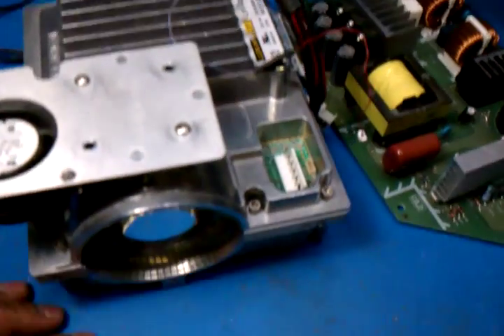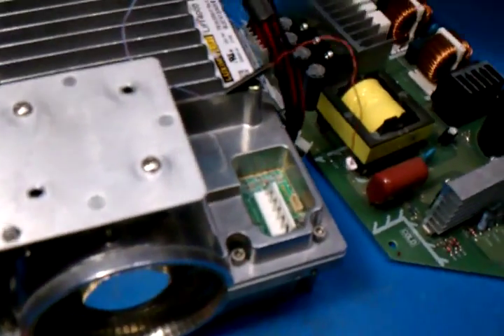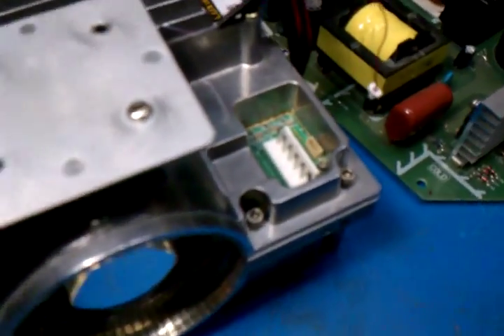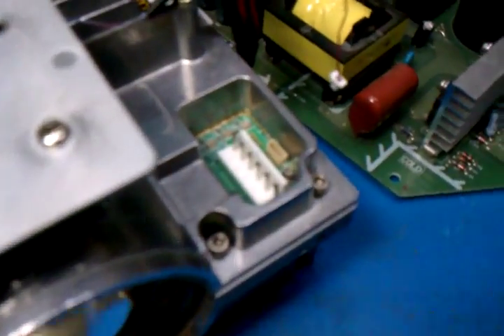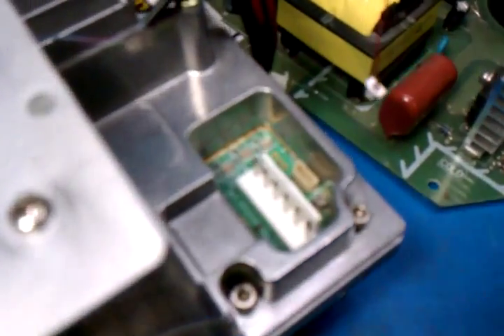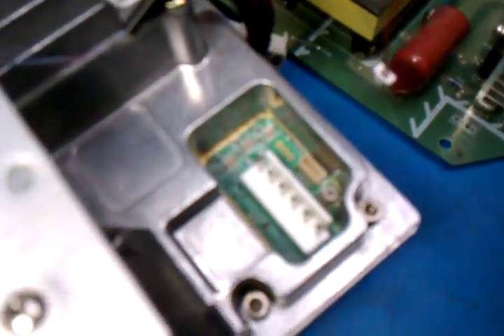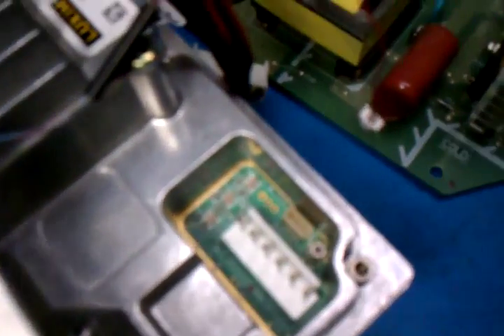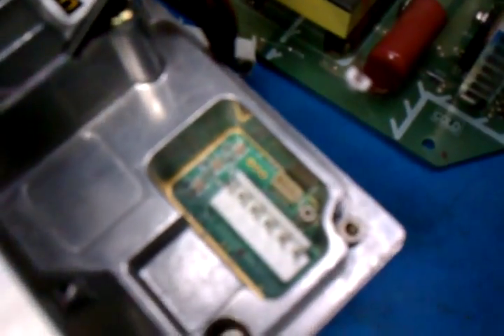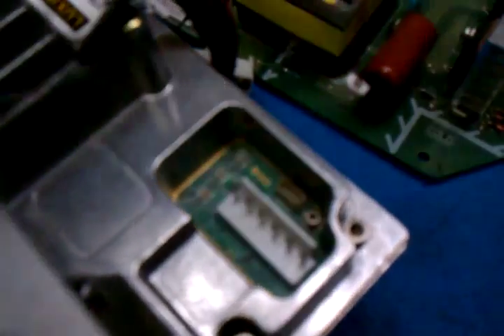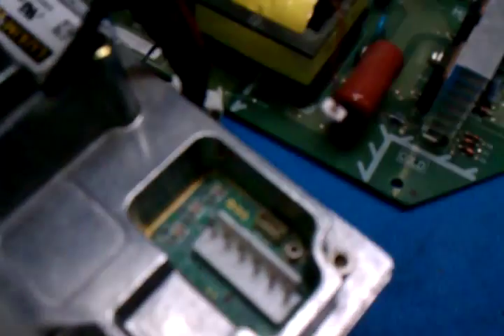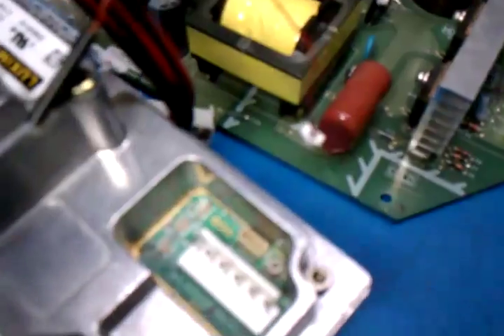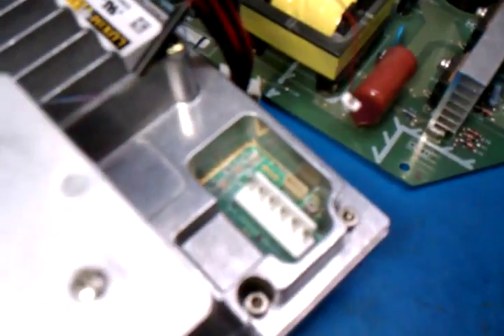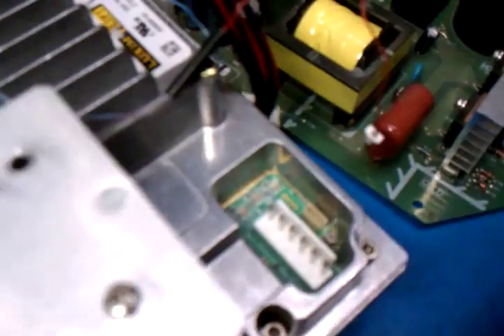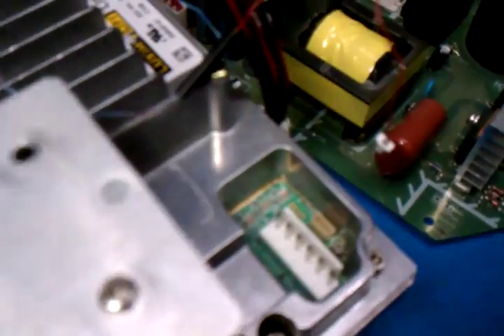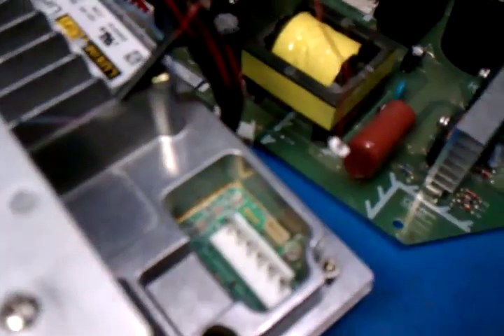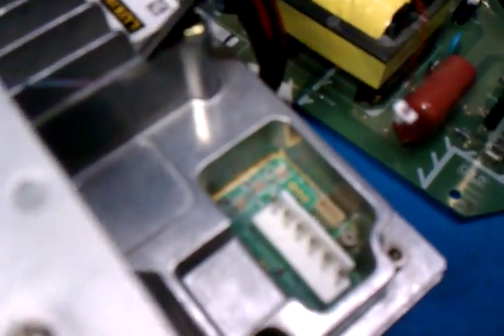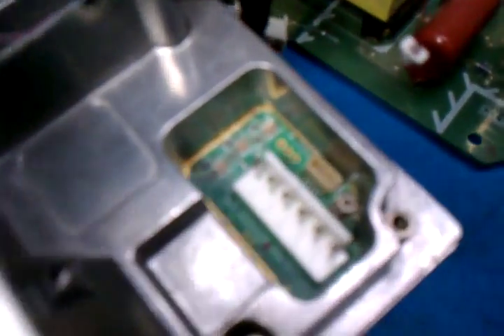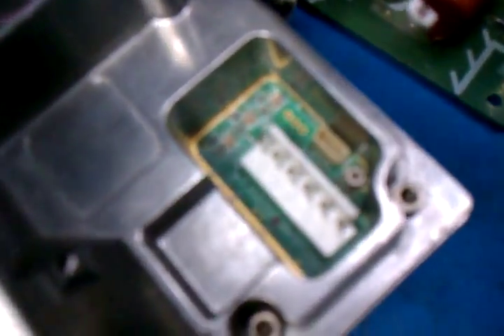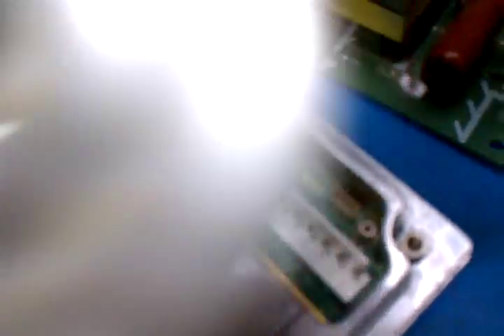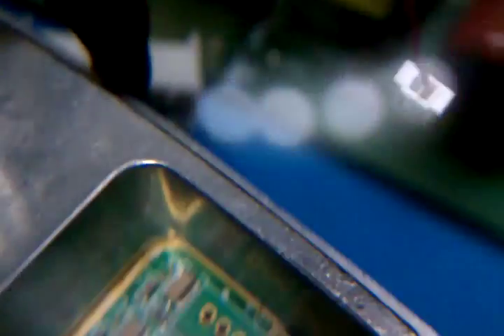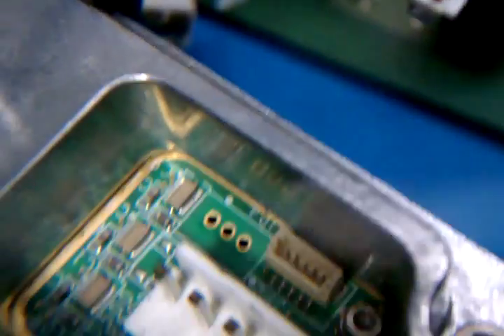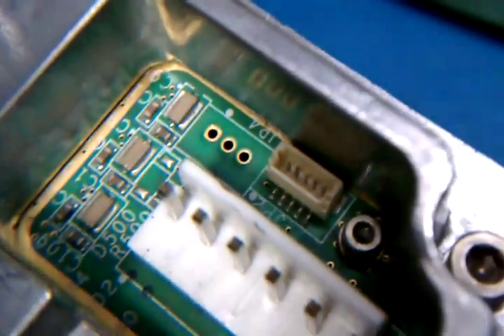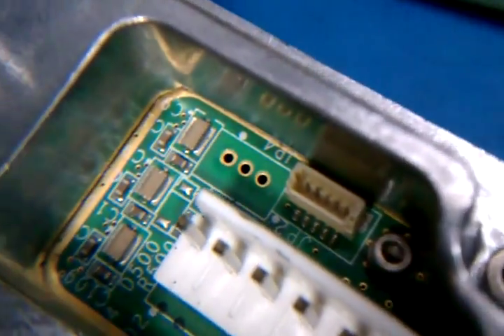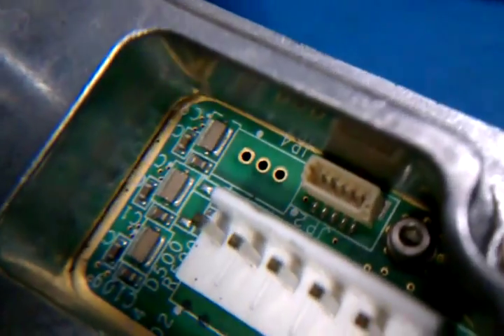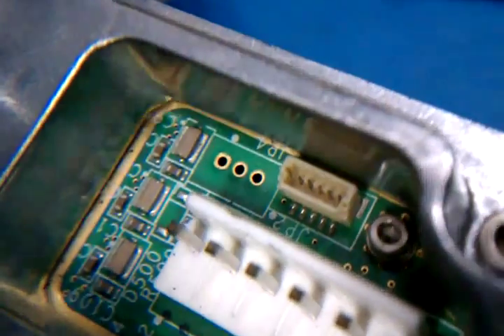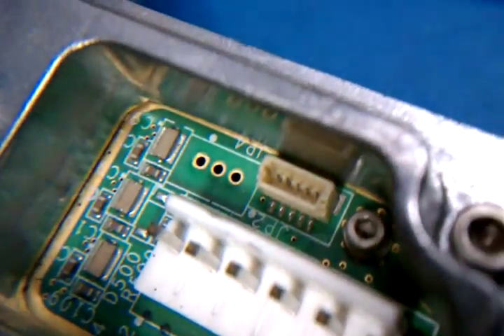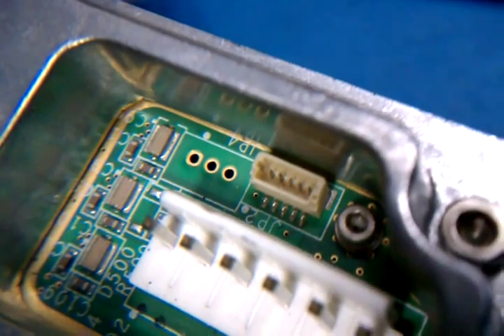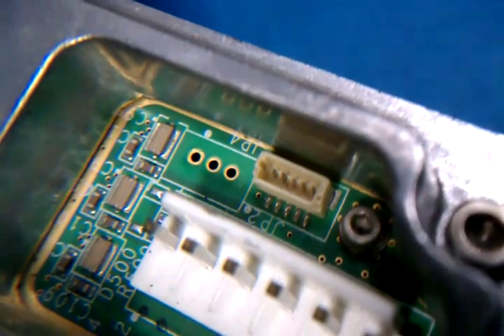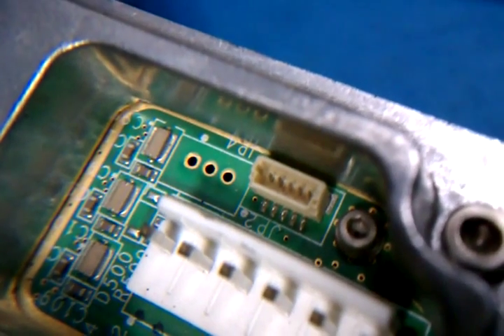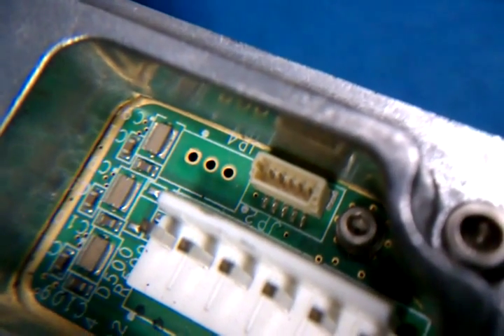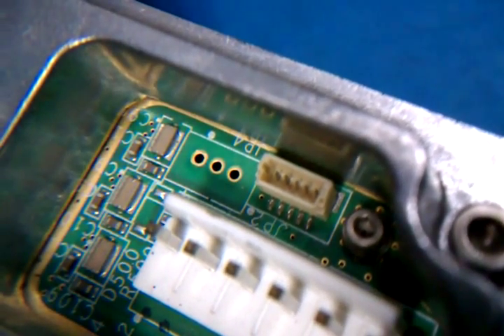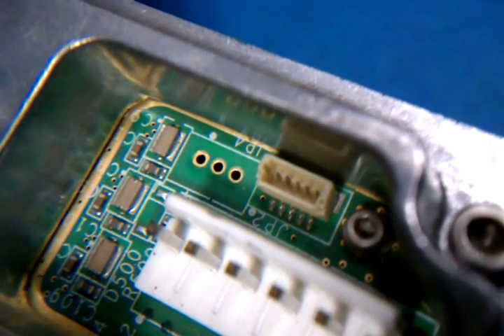There's a little connector on the inside there on the top. It's next to the big power connector. As you can see right there, it's a little 5-pin connector.